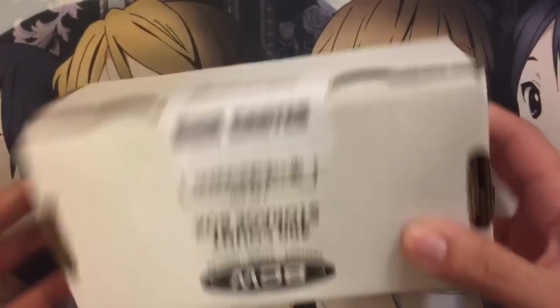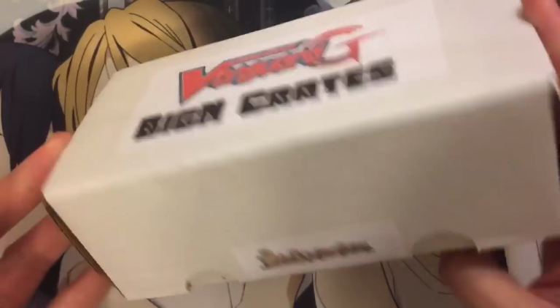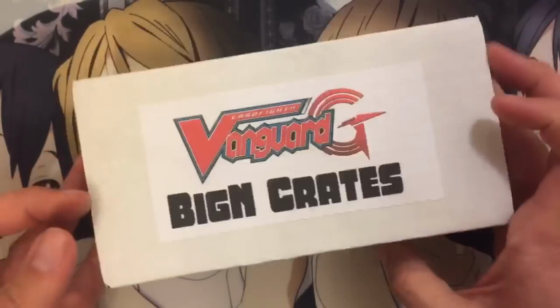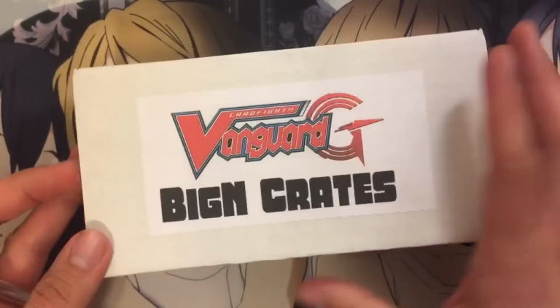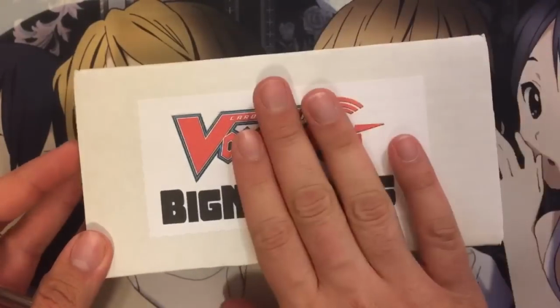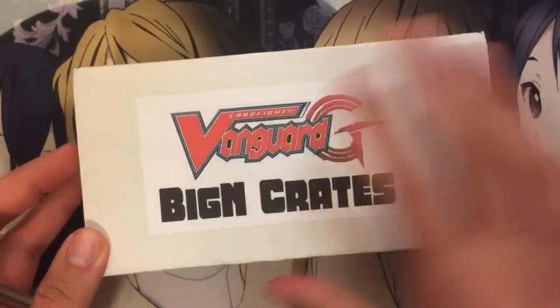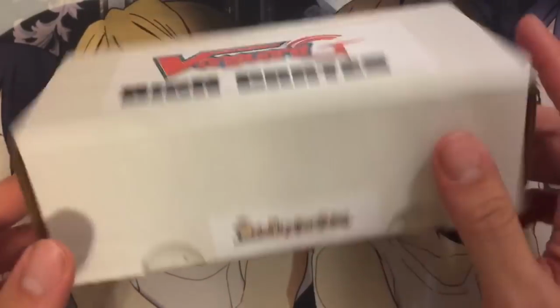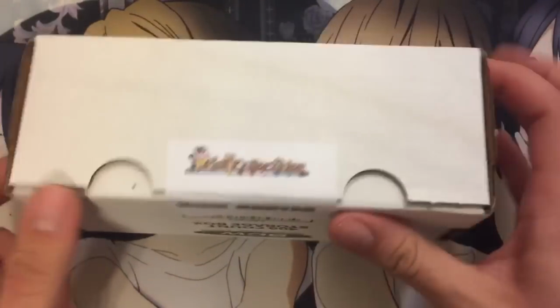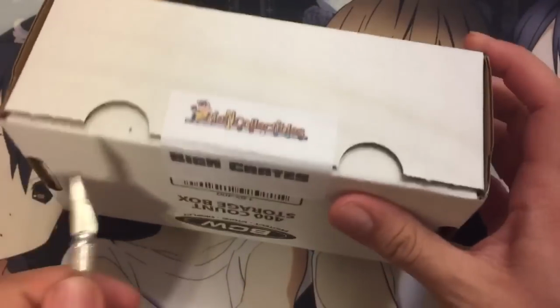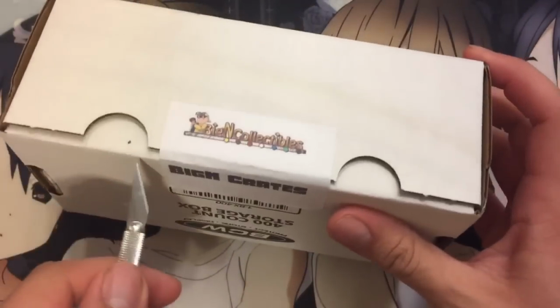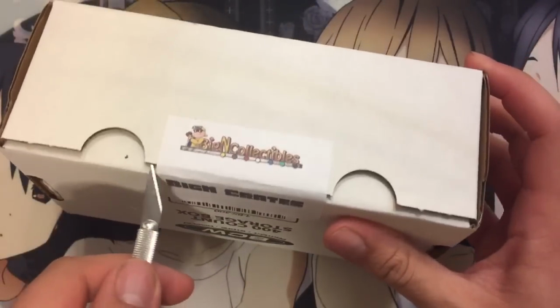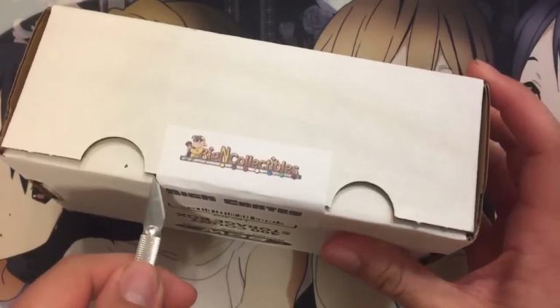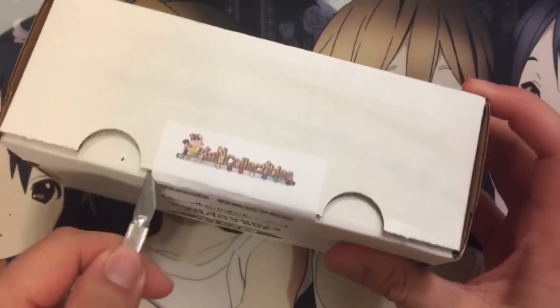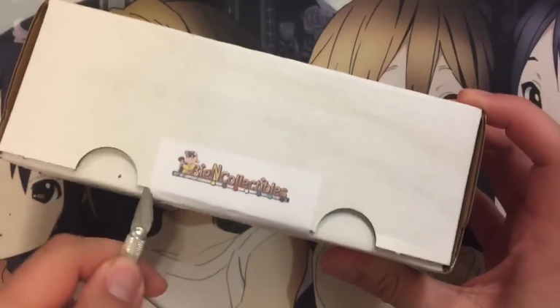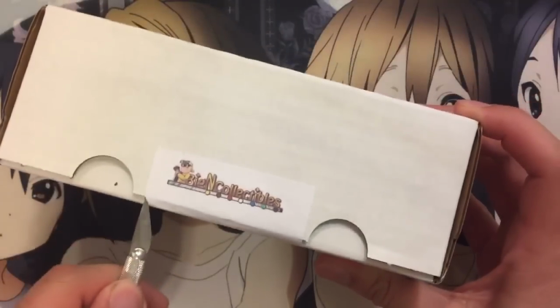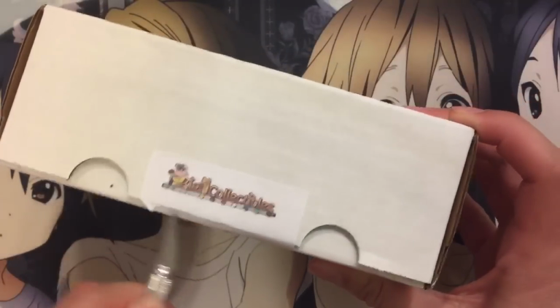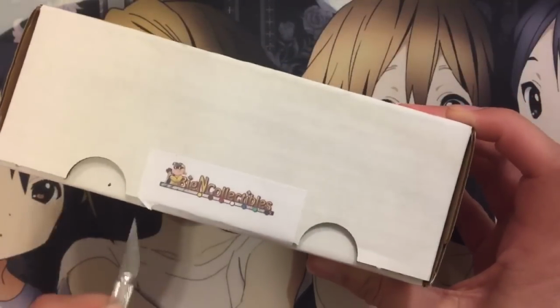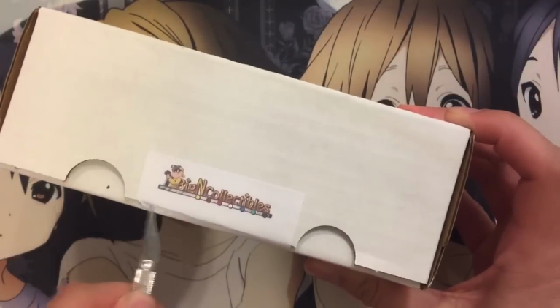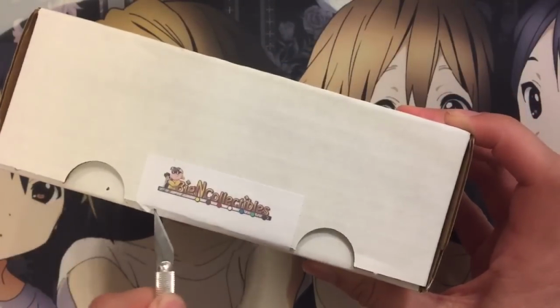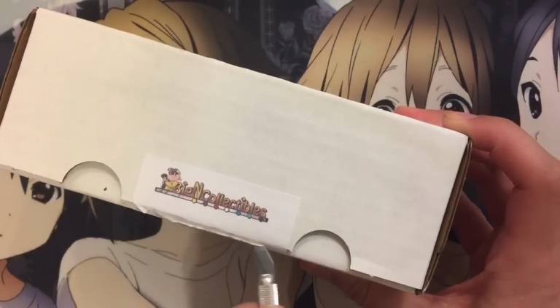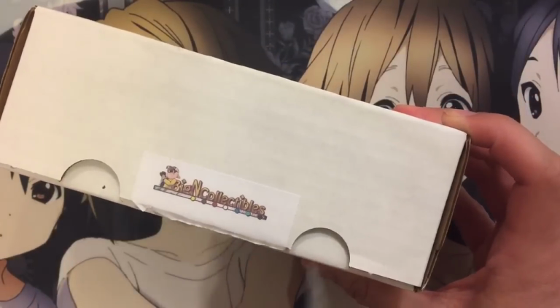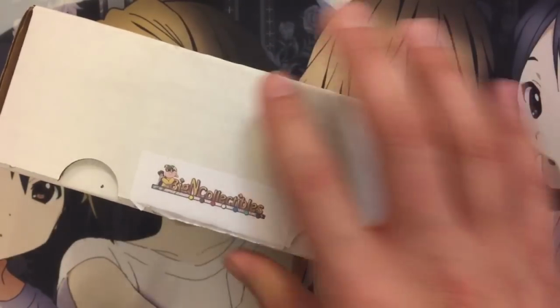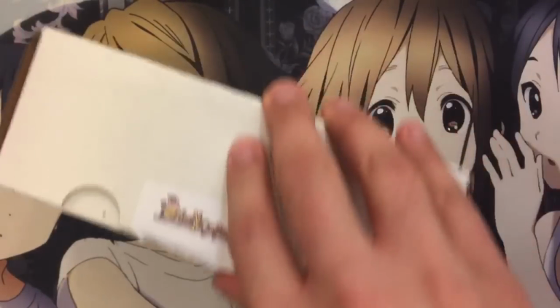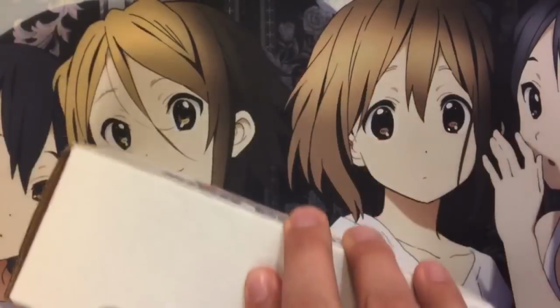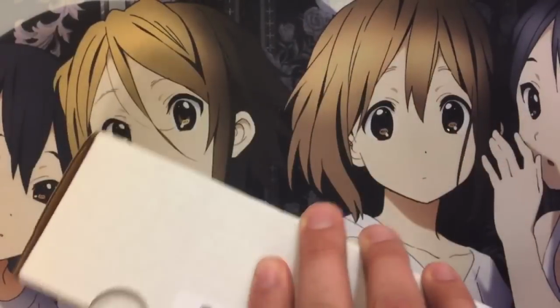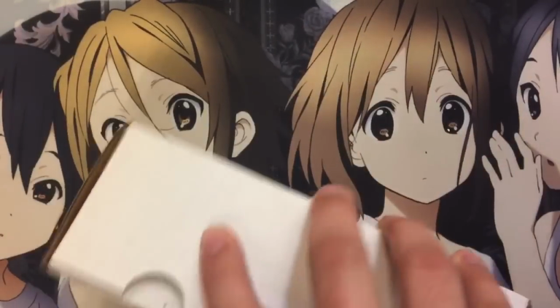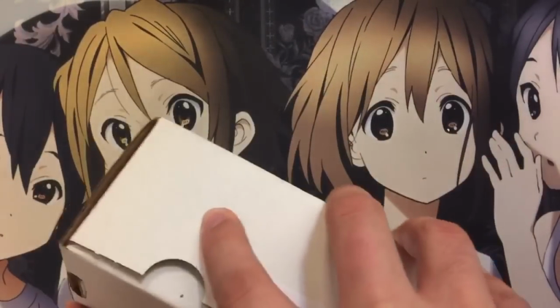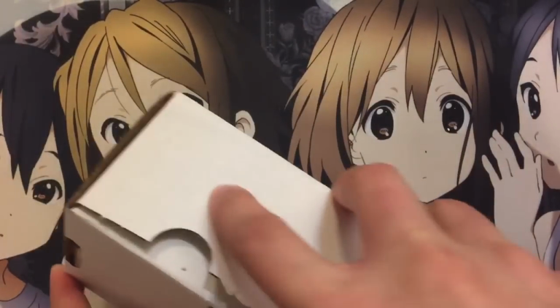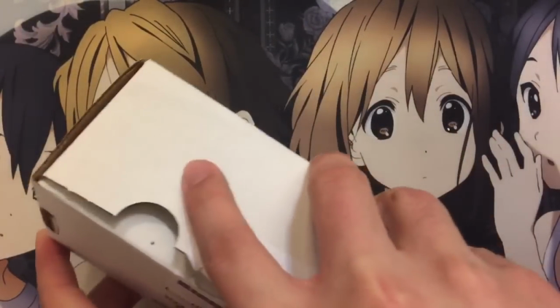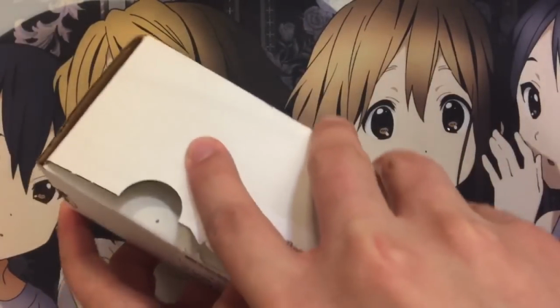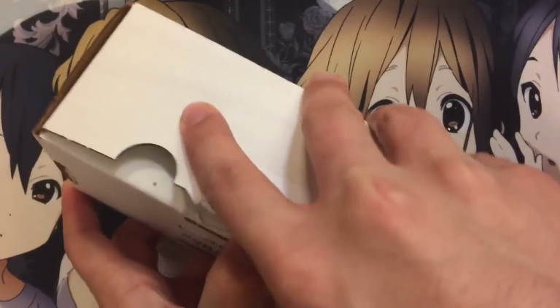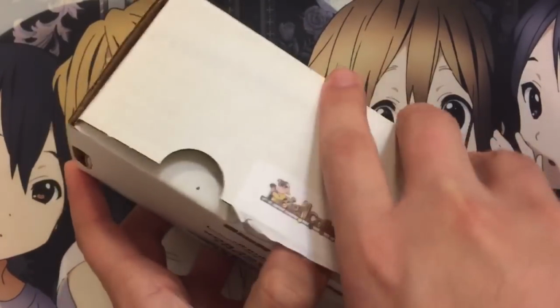I thought I'd crack it open for you guys and see what we get. From what I've seen in other videos, you get a good assortment of packs. So let's go ahead and see what we've got to deal with.